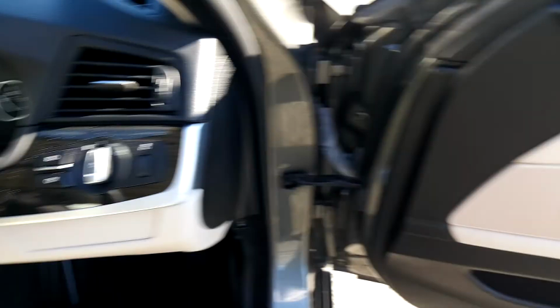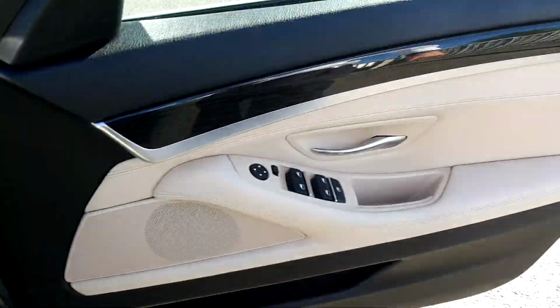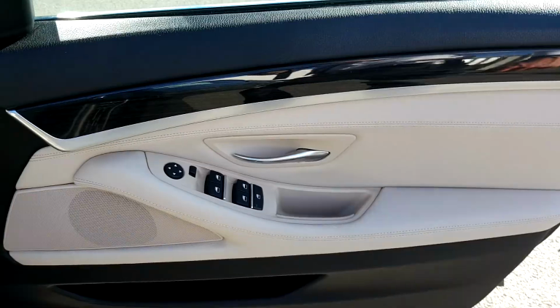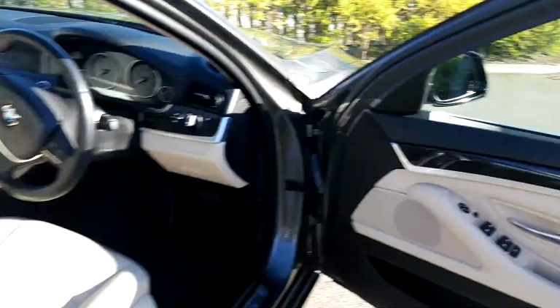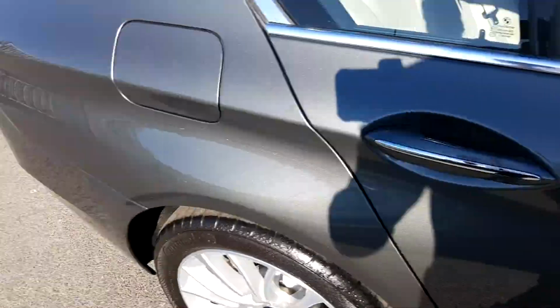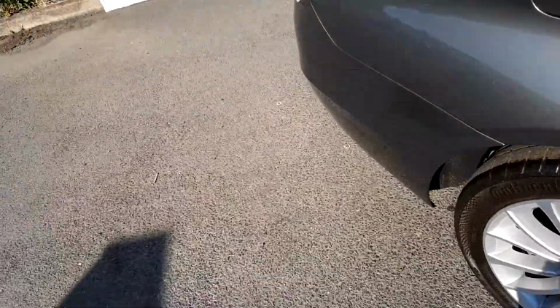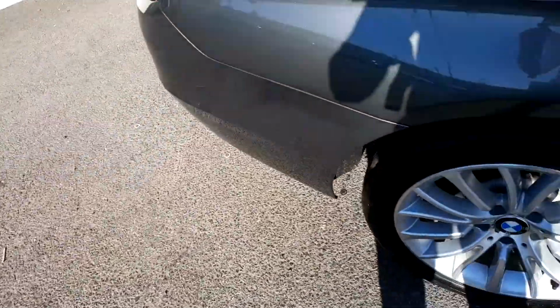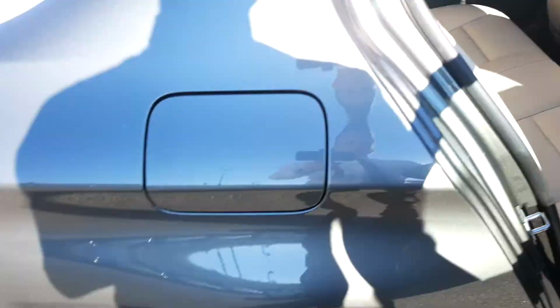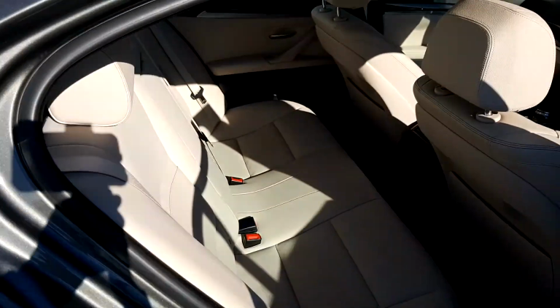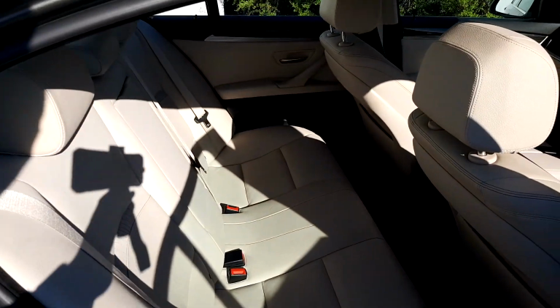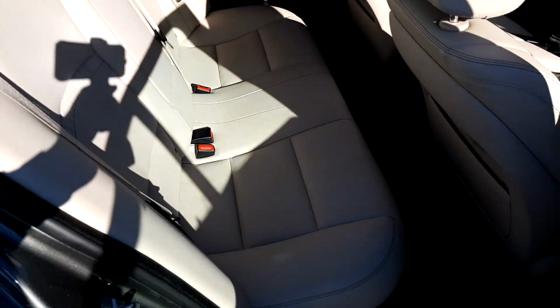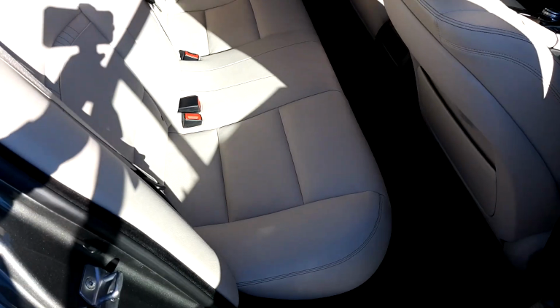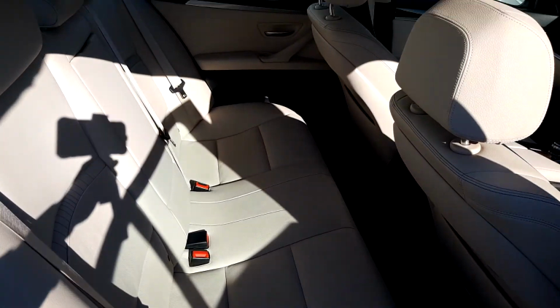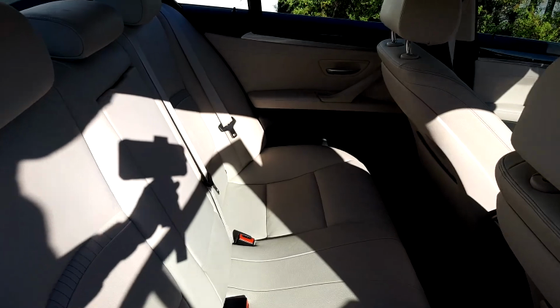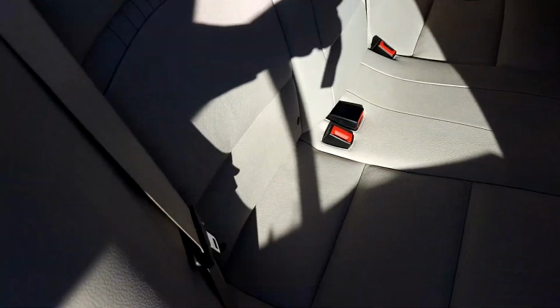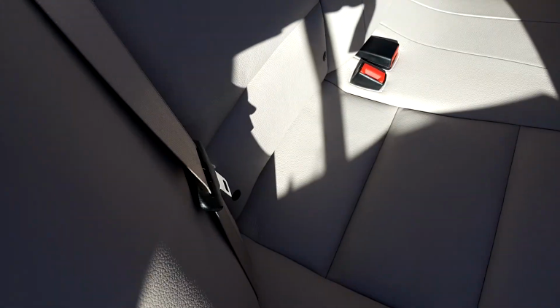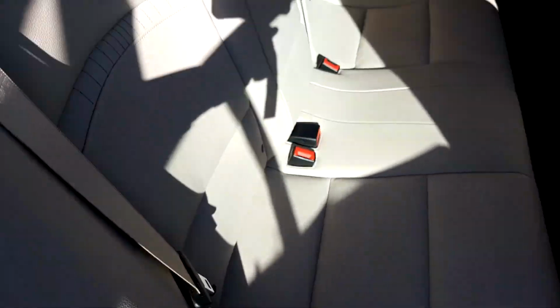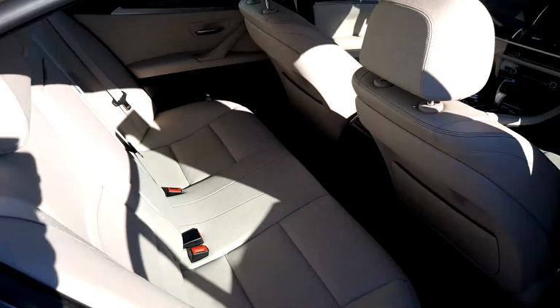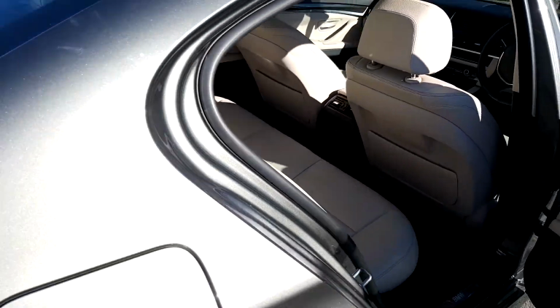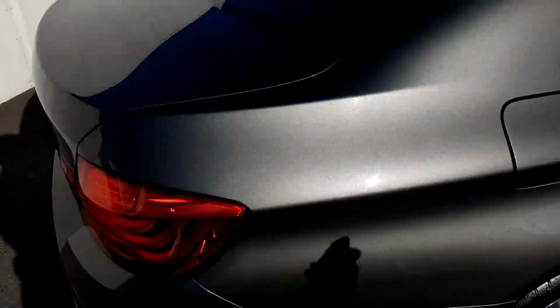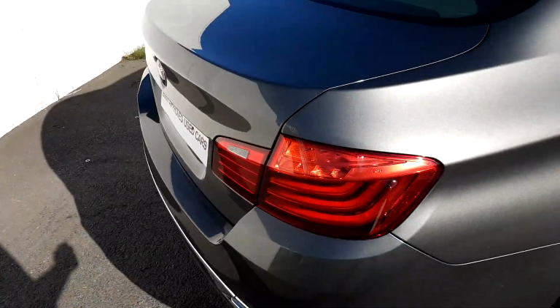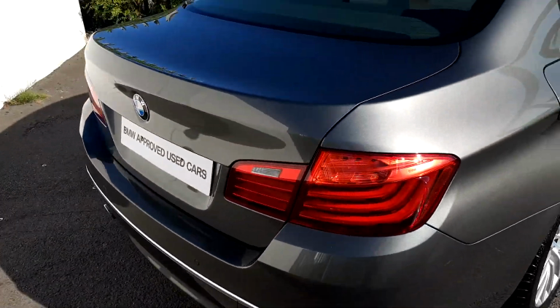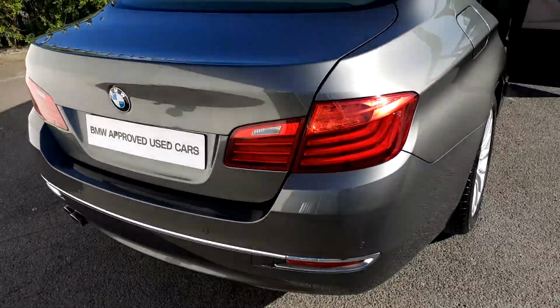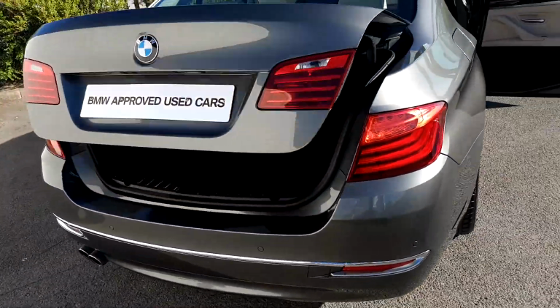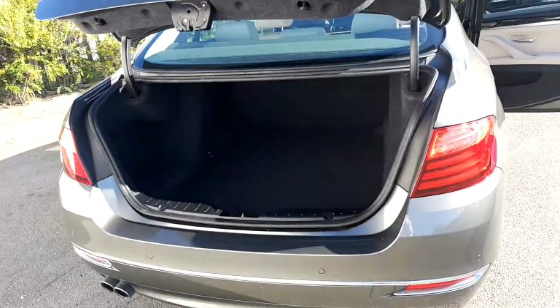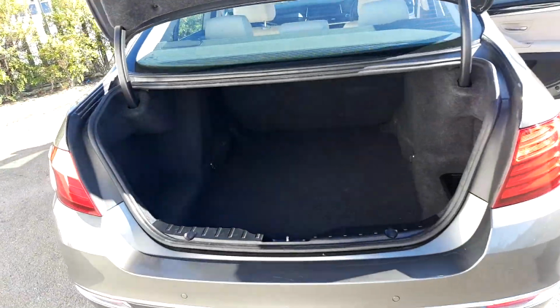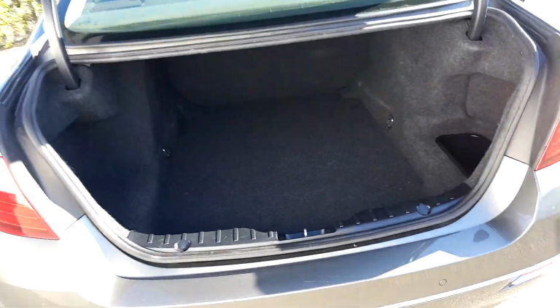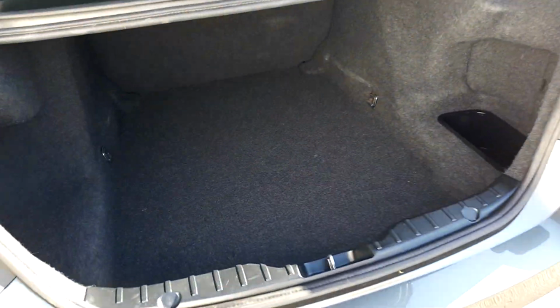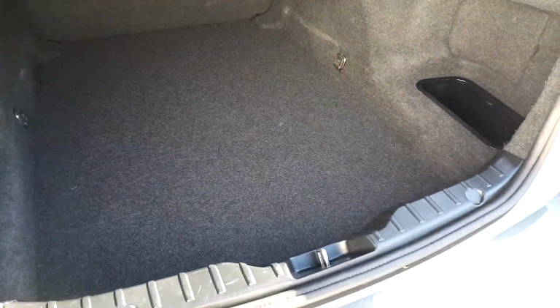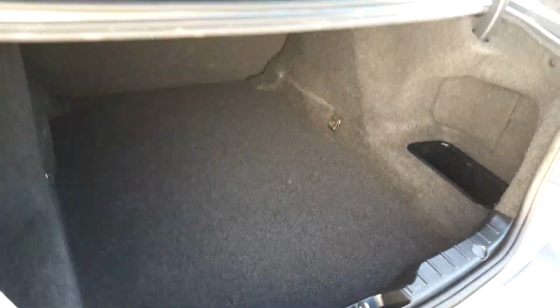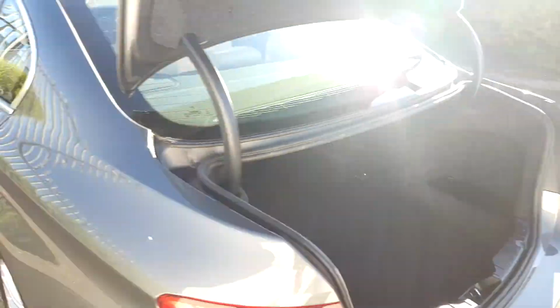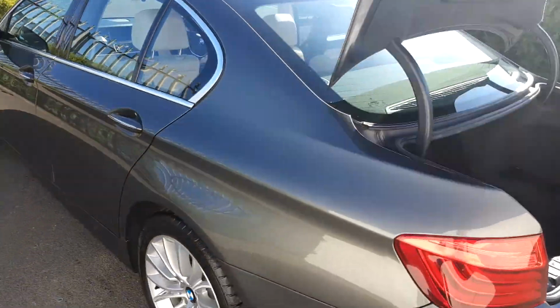It has electric windows front and rear. In the back of the car, as you can see, it is very spacious and has ISOFIX for baby car seats if needed. To open the boot, it's simply one click away on the car key — and as you can see, it is very spacious.